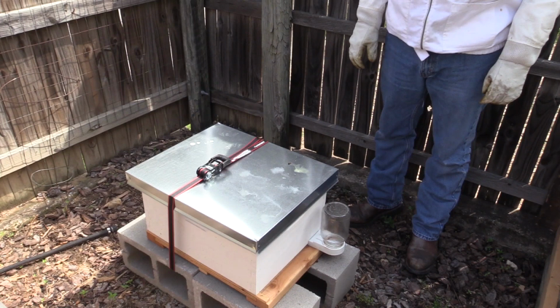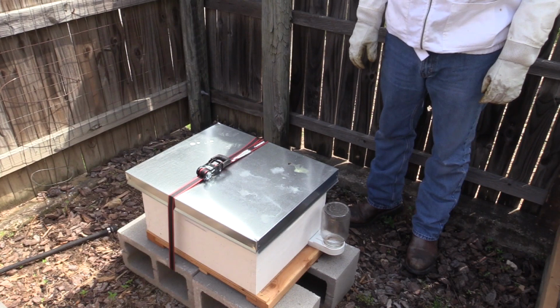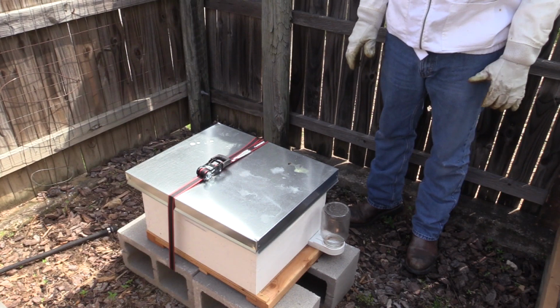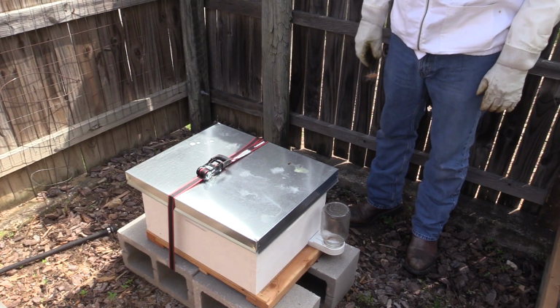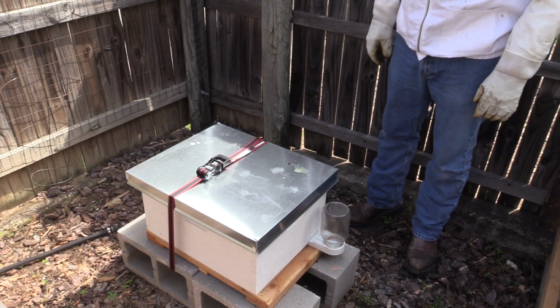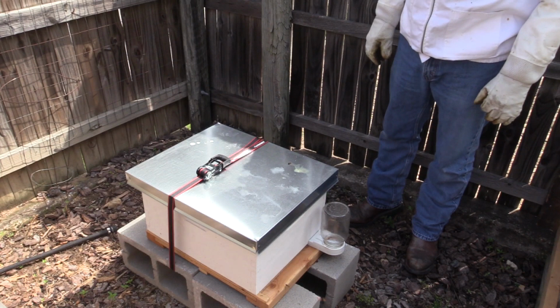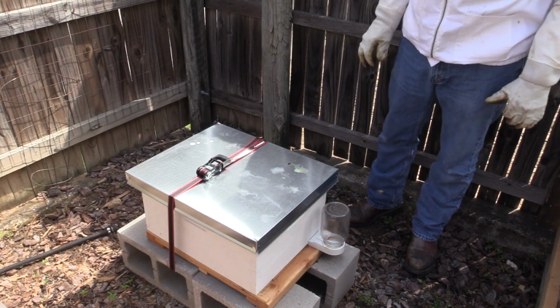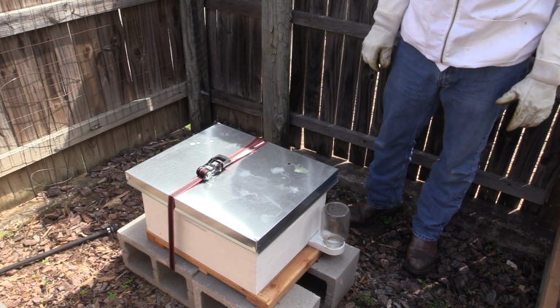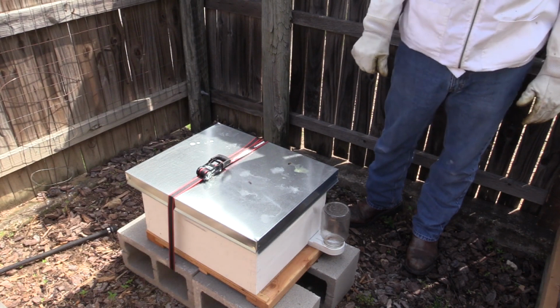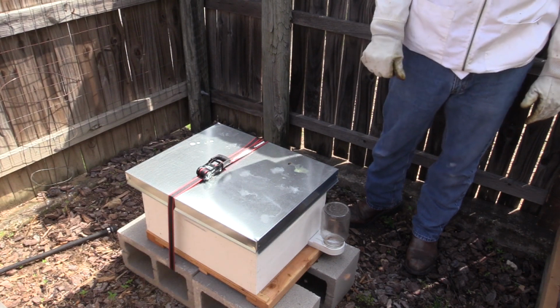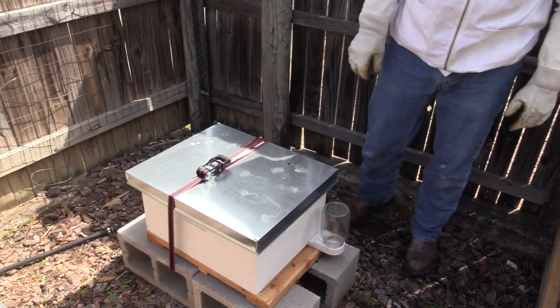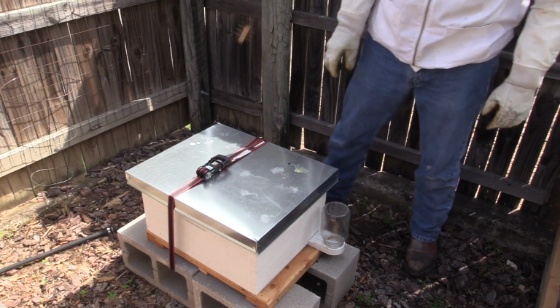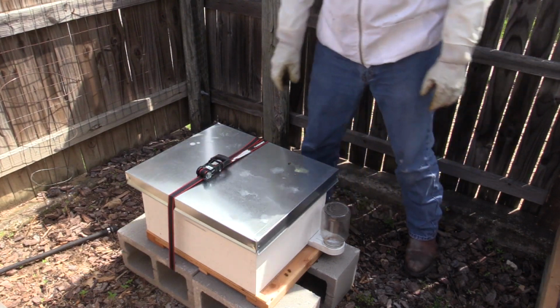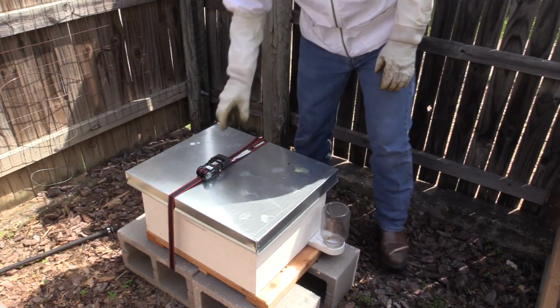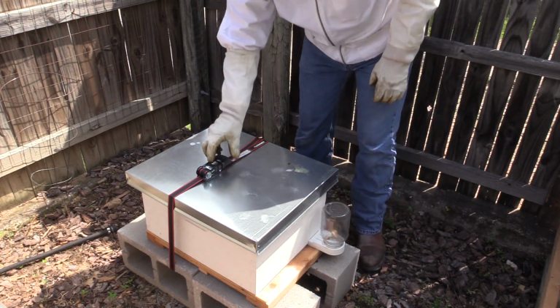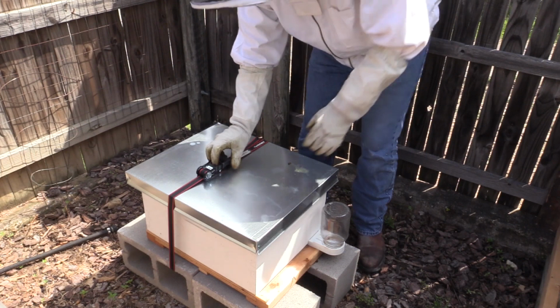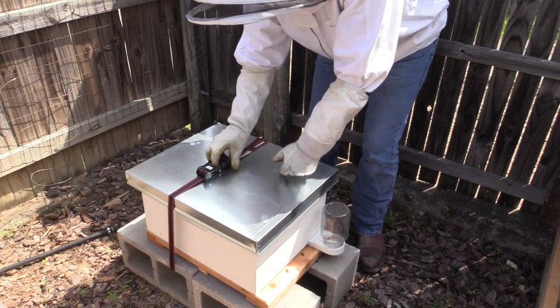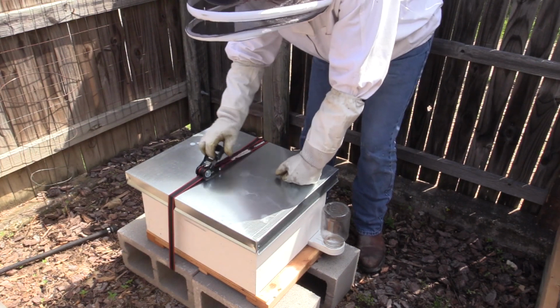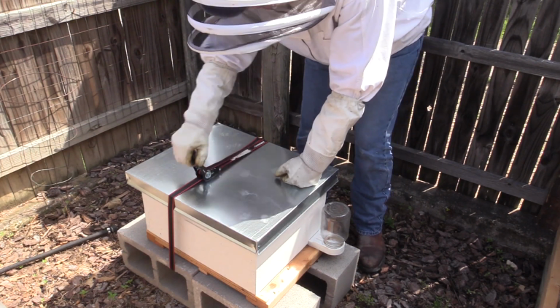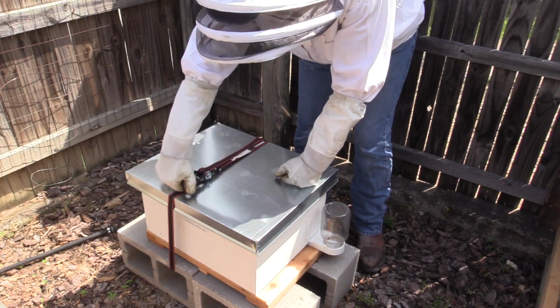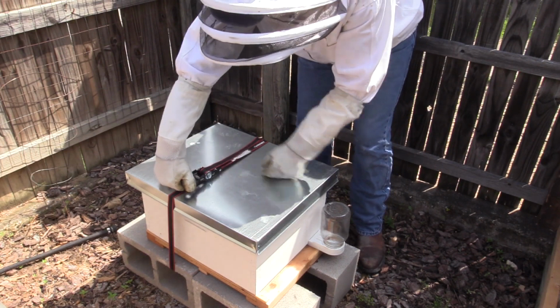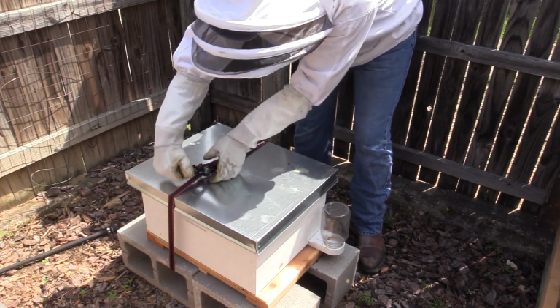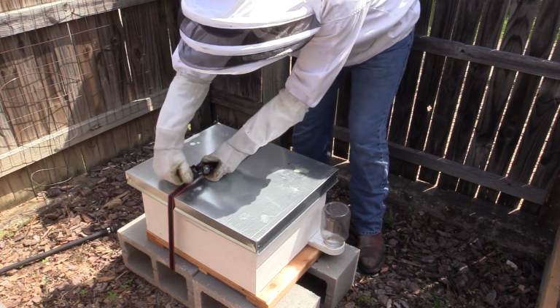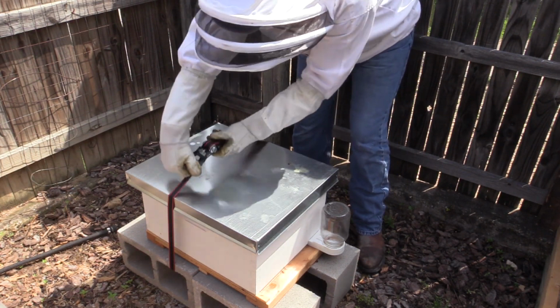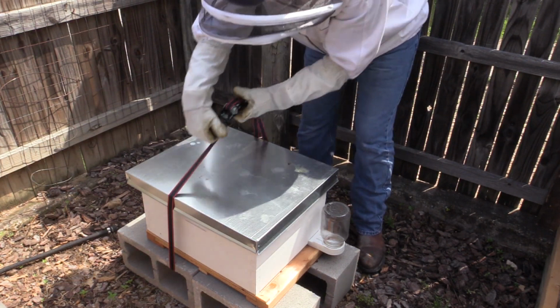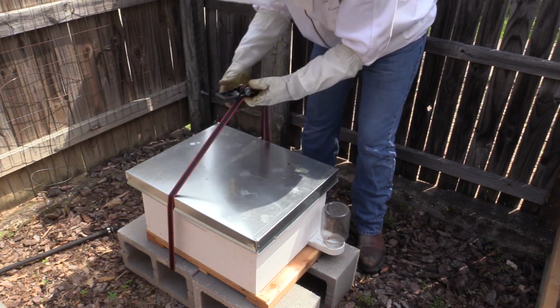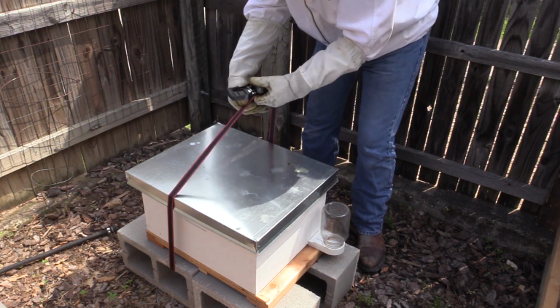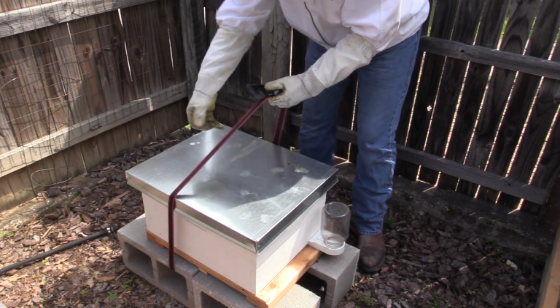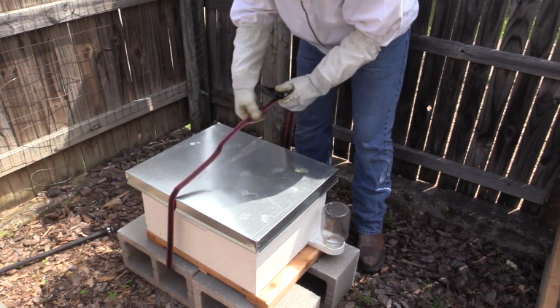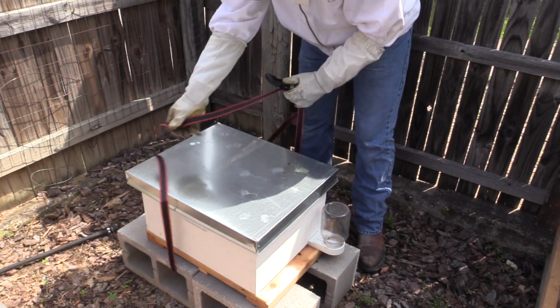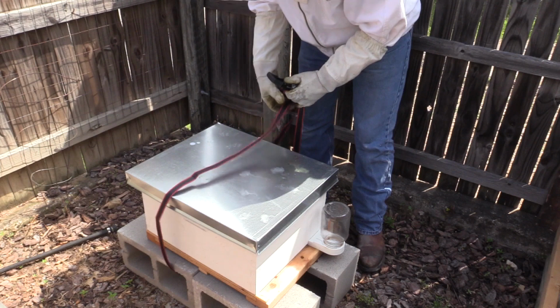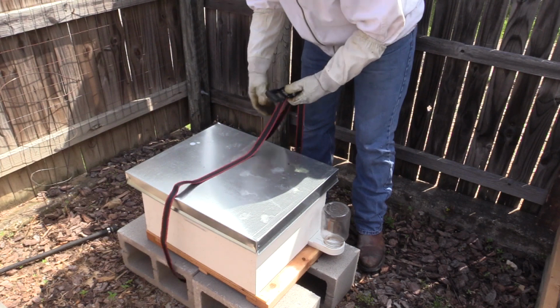Hey guys, welcome back to Days Well Spent. It has been three weeks since we caught that swarm. So we're going to open up the hive, inspect it, and place some food in there for them.